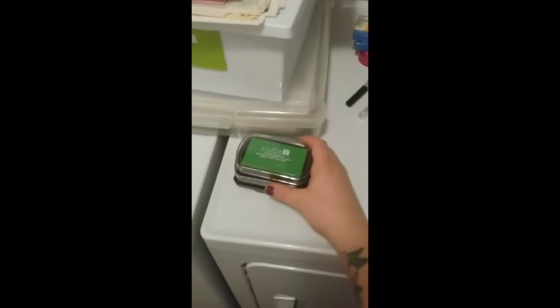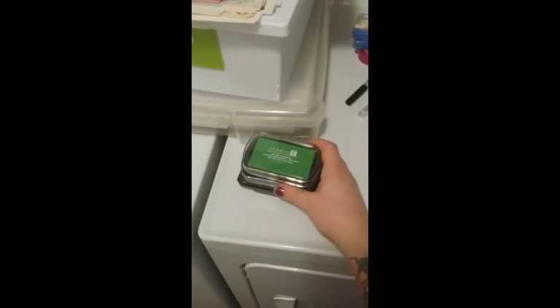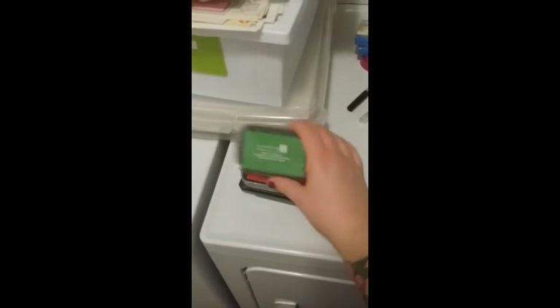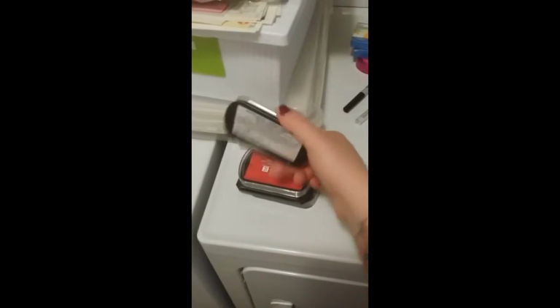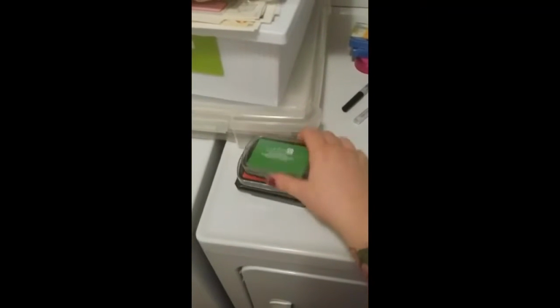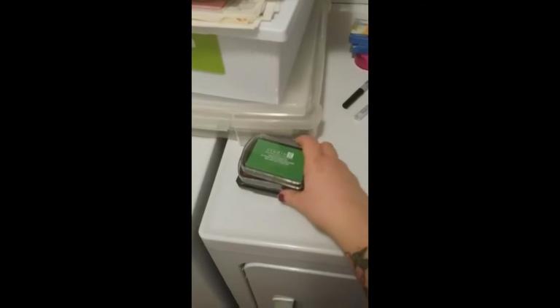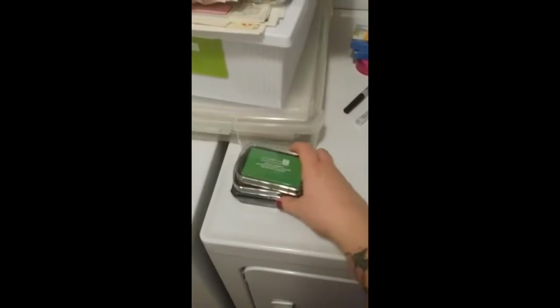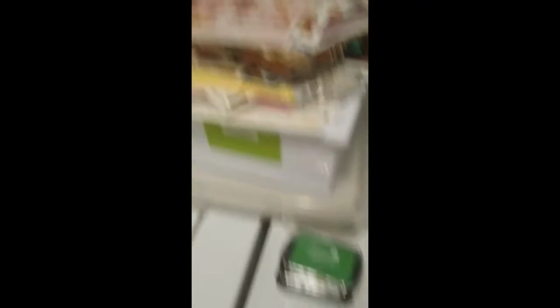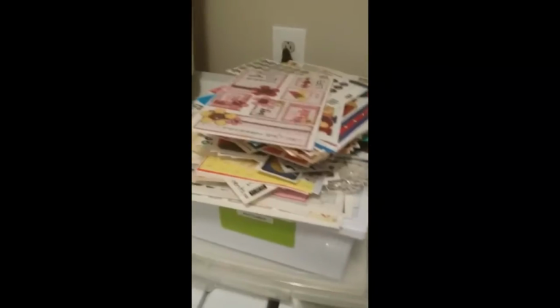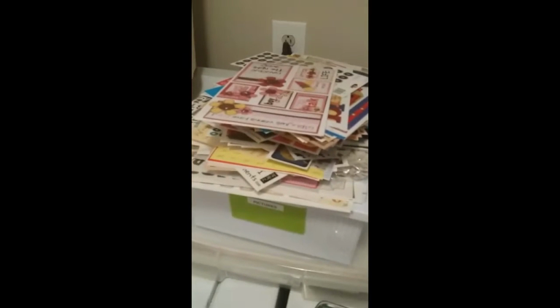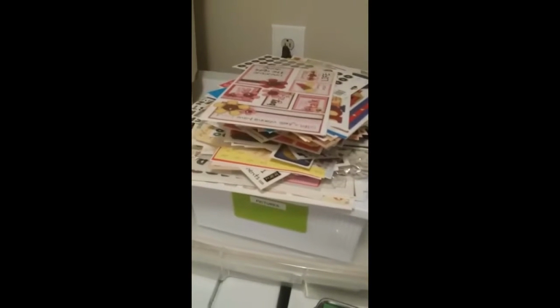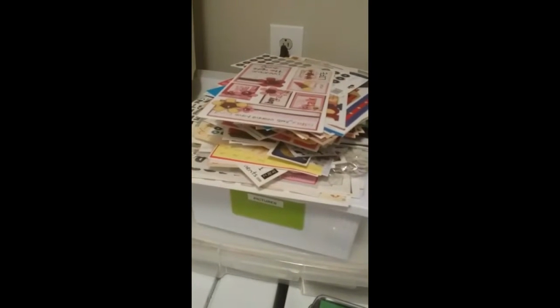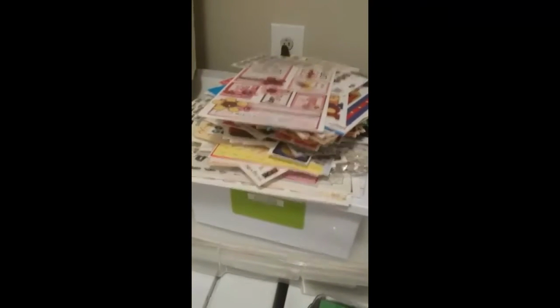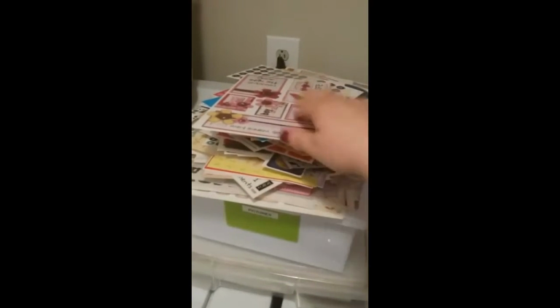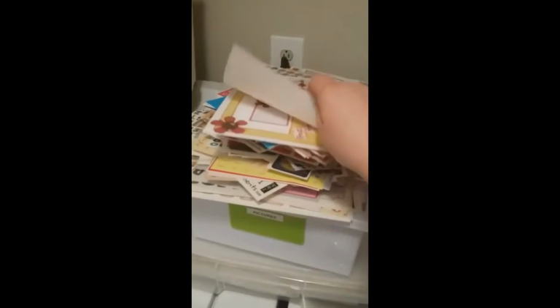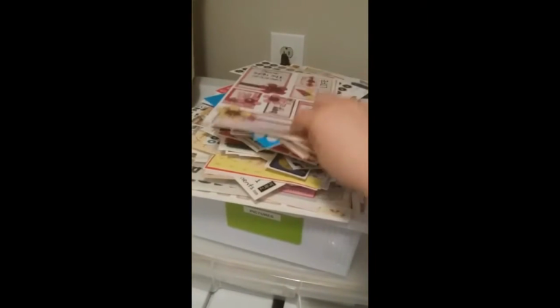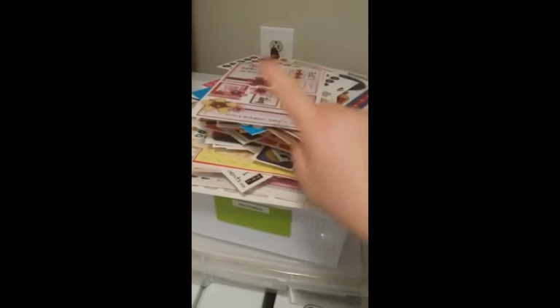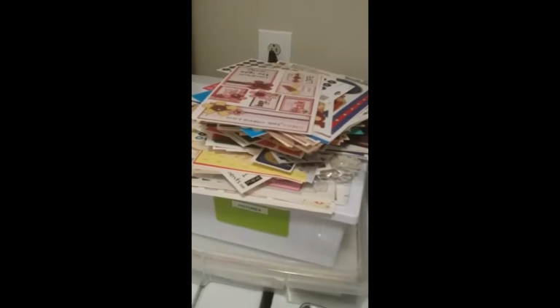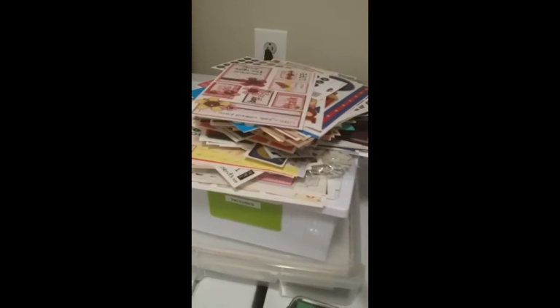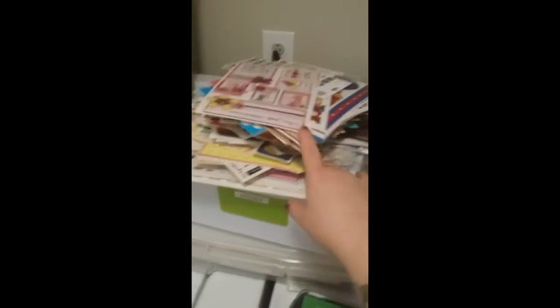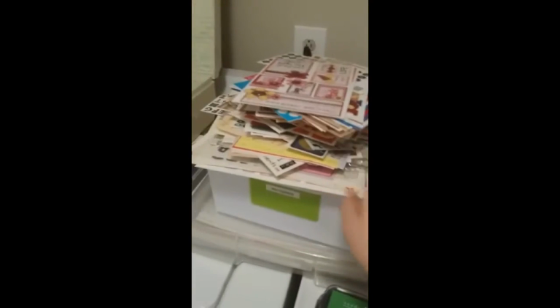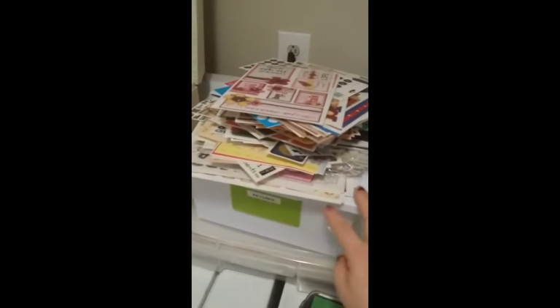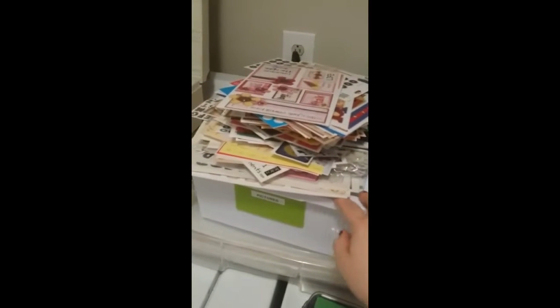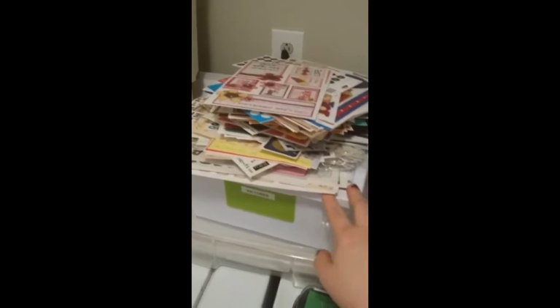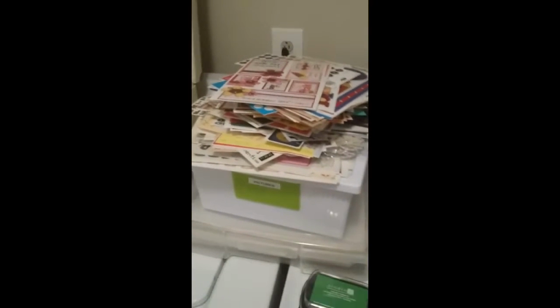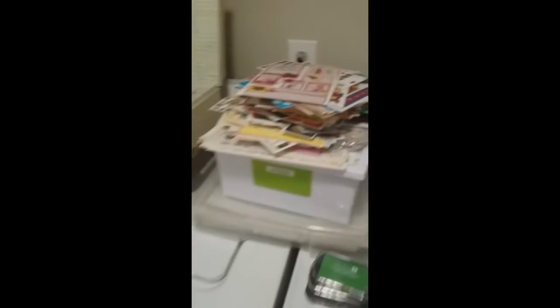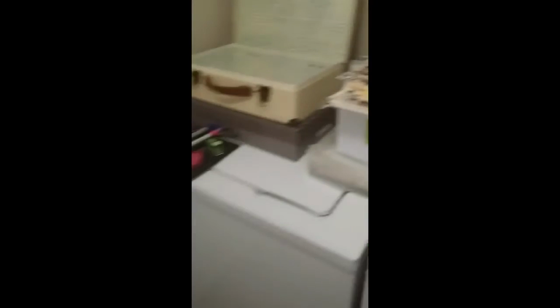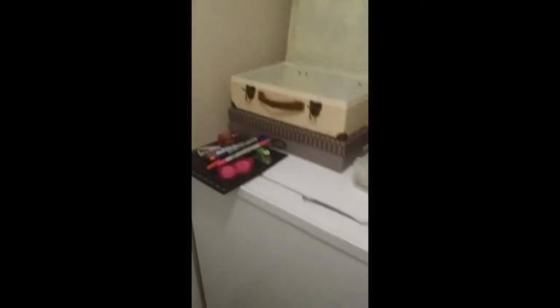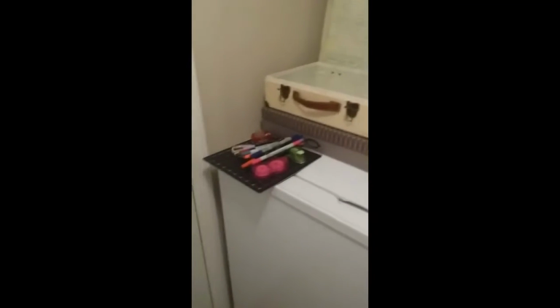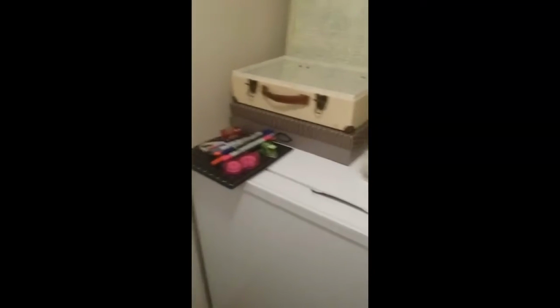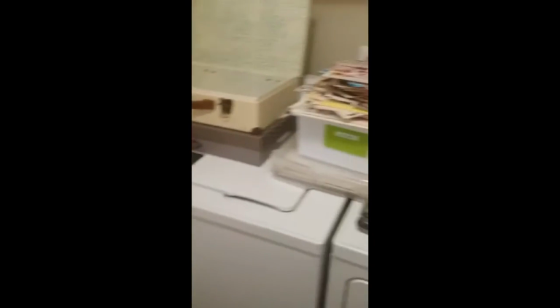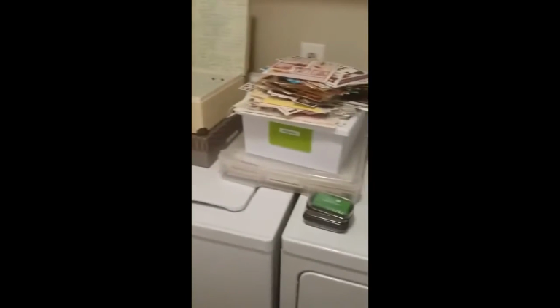These are ink pads that are dried up, so I've got to throw them out. And this is a pile of just stickers and border pieces — I'm going to throw all that out. So that is all that's going. I am making serious progress today.